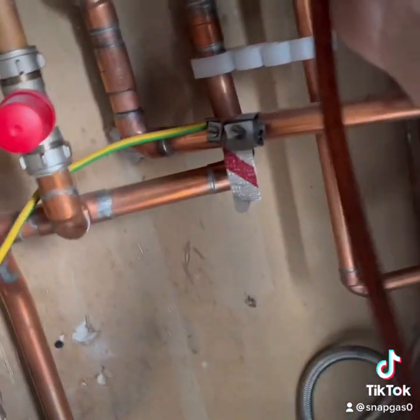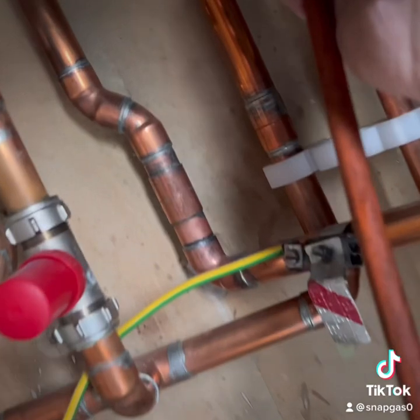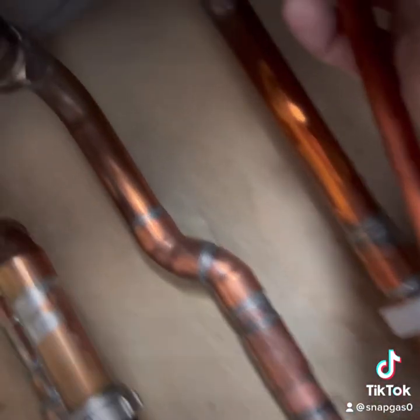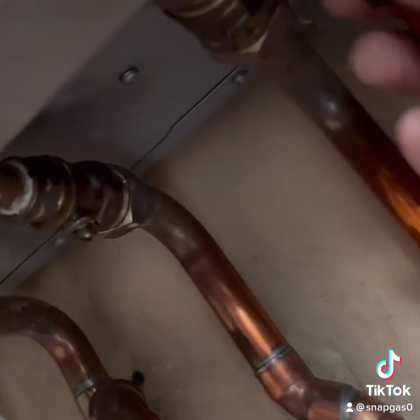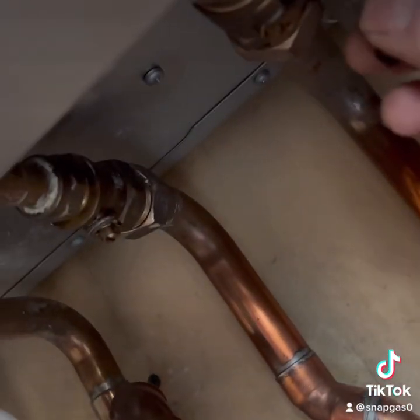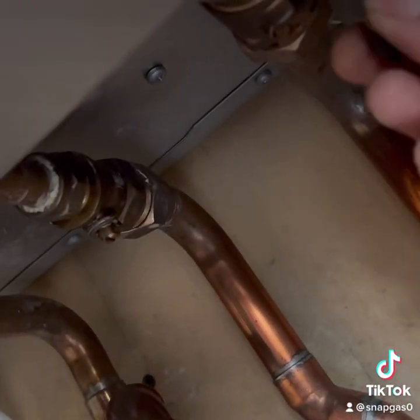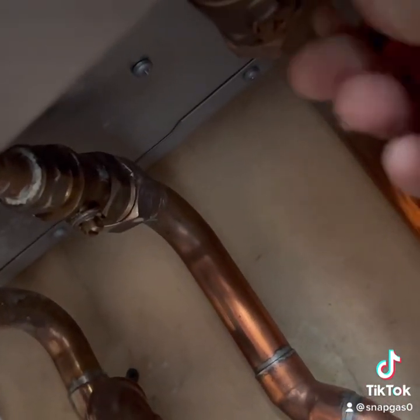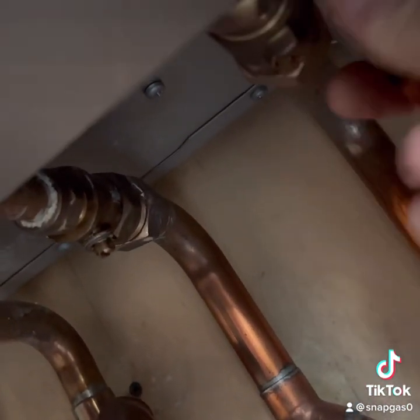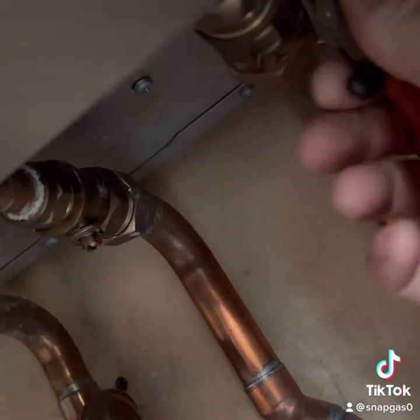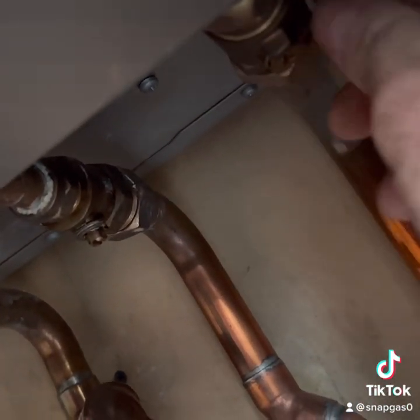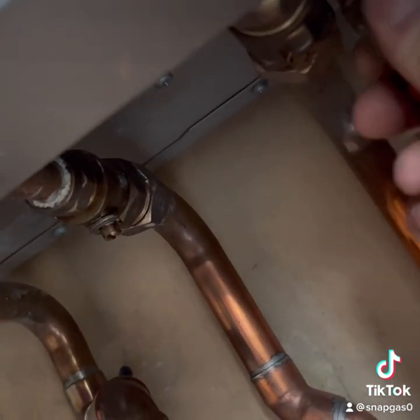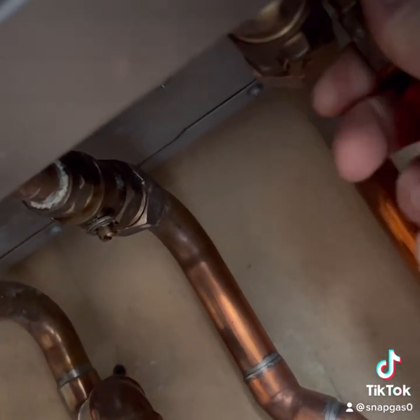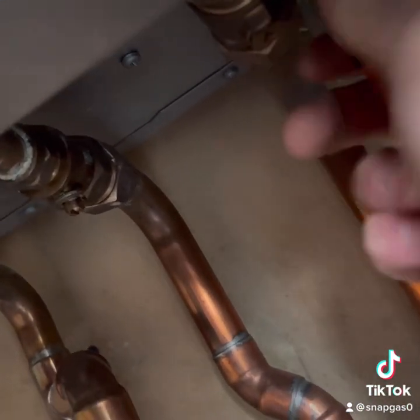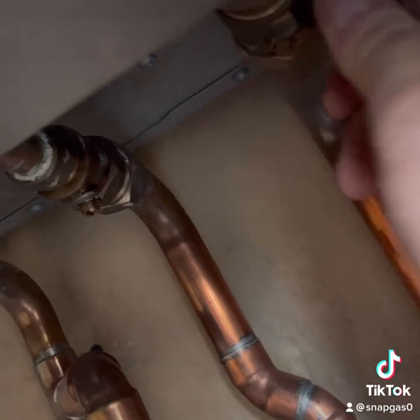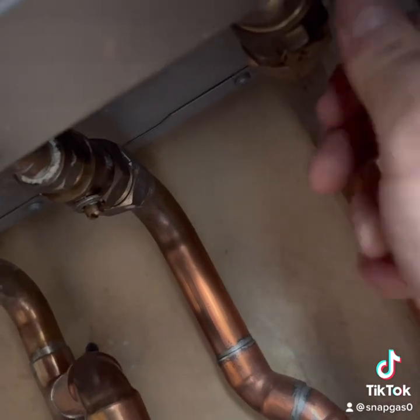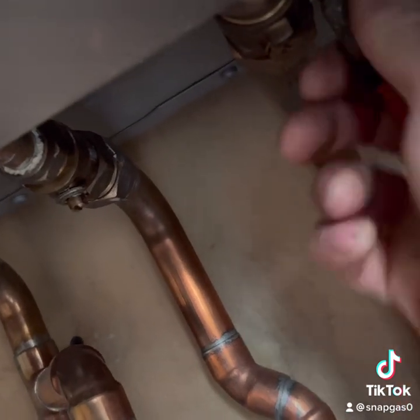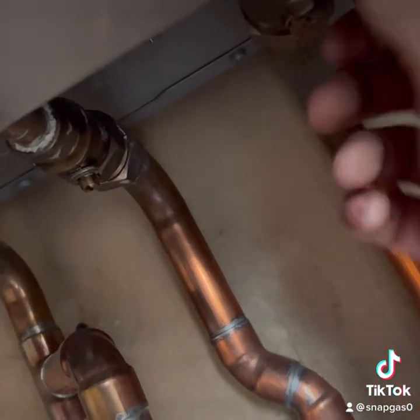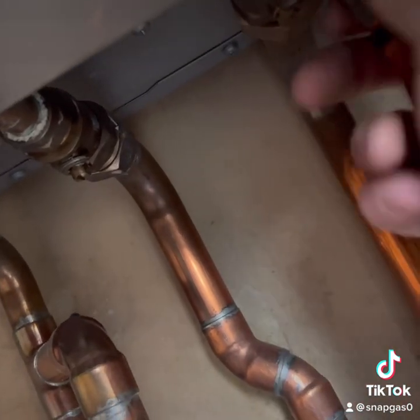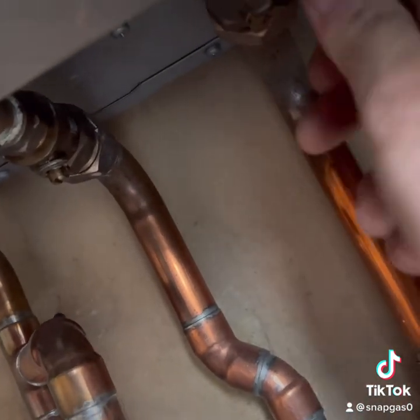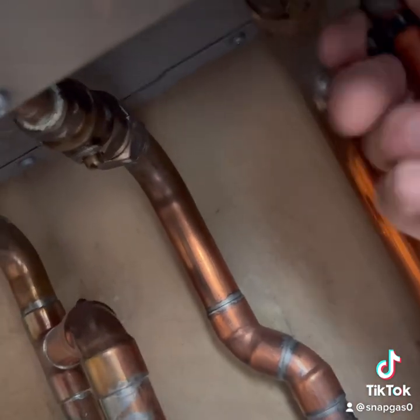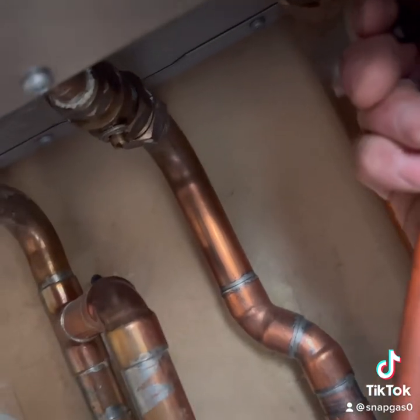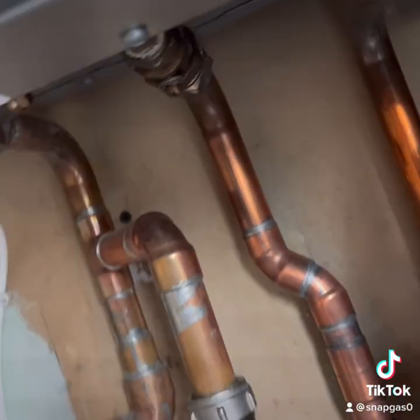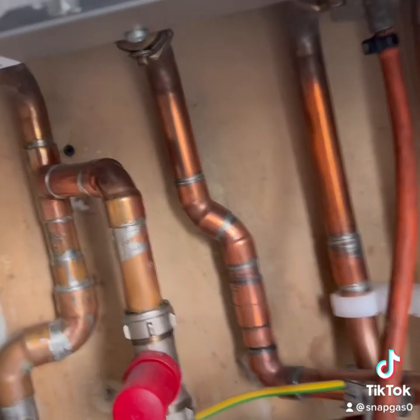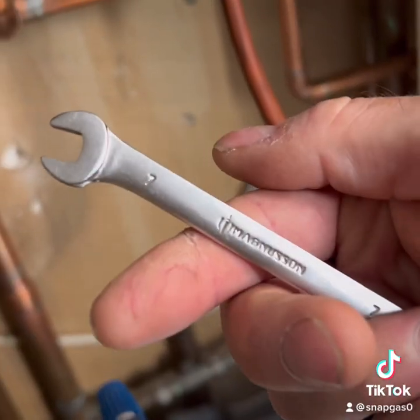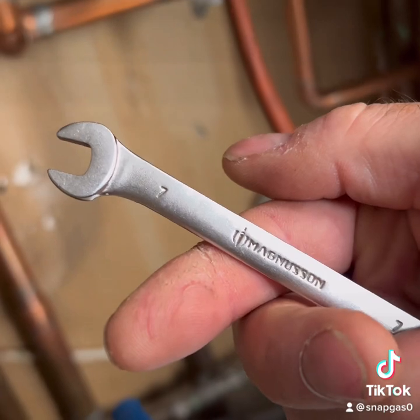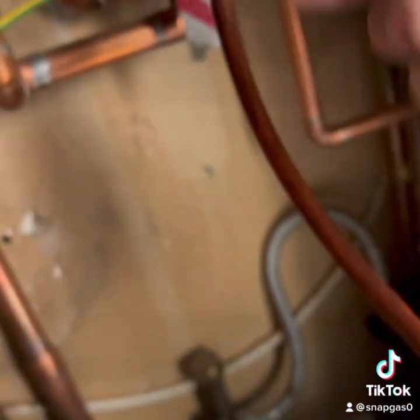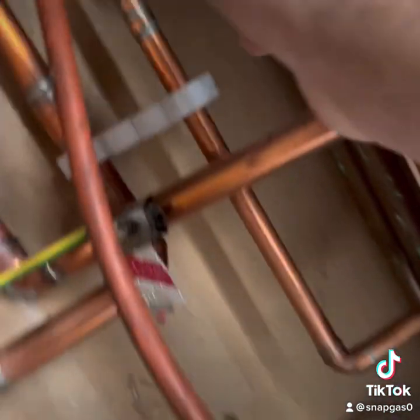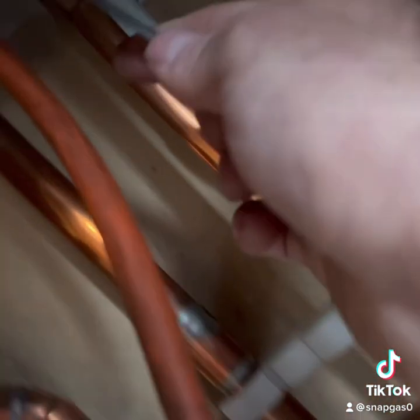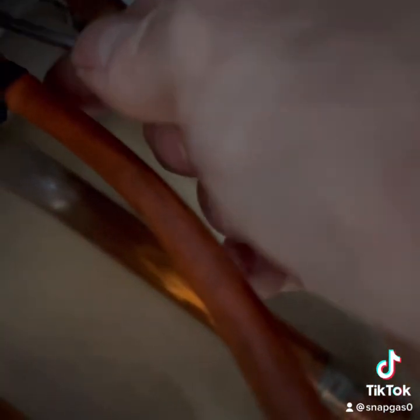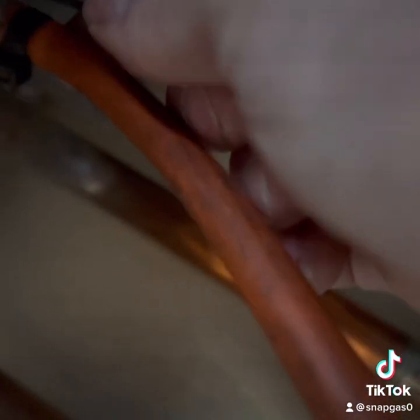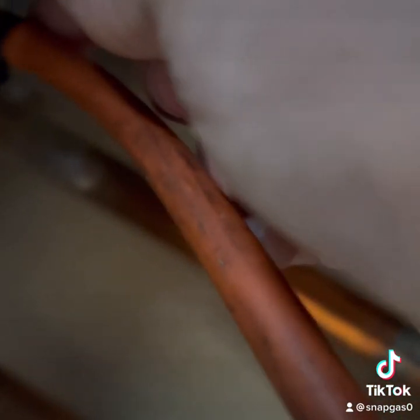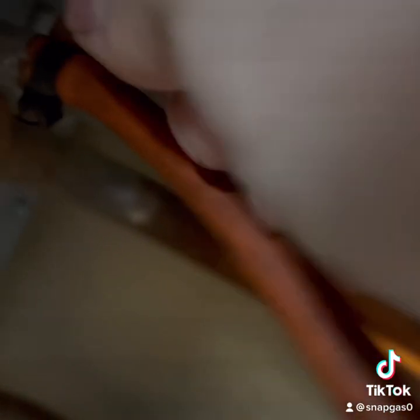First off, I just want to get the pressure out of the system. On this system here, luckily I've got a Vaillant boiler, so I can go straight from the drain off there. I've got my little widget that I connect straight on, and then I can just use my 7mm spanner and drain the pressure out.